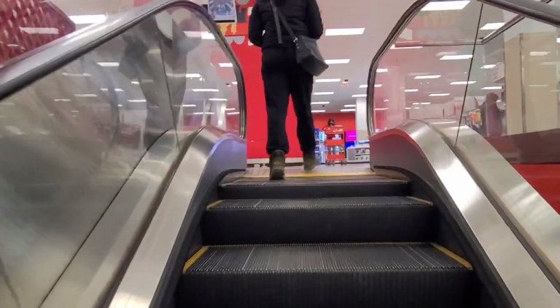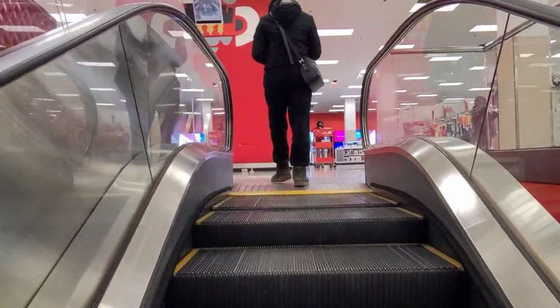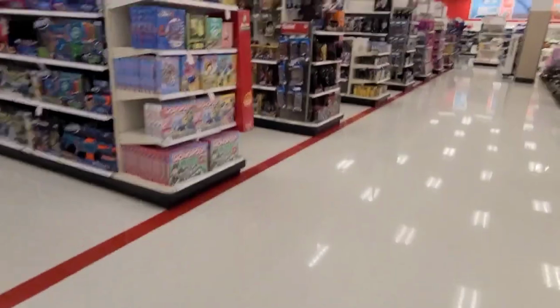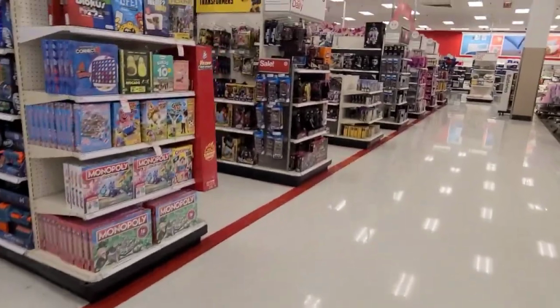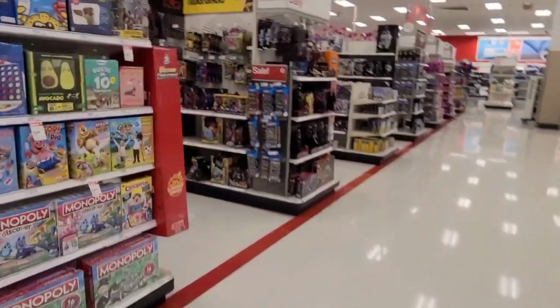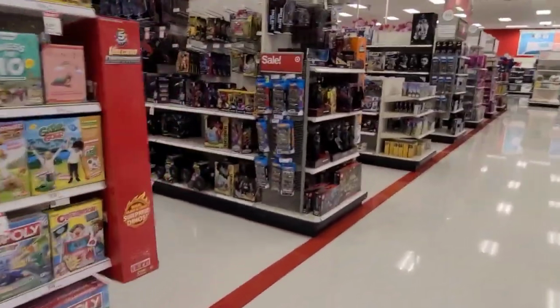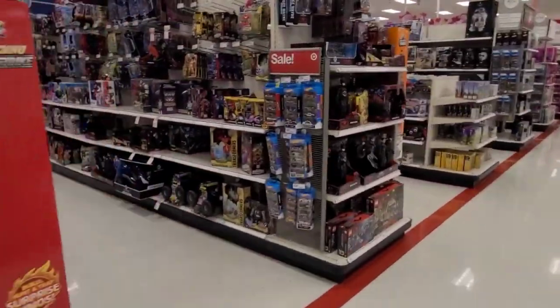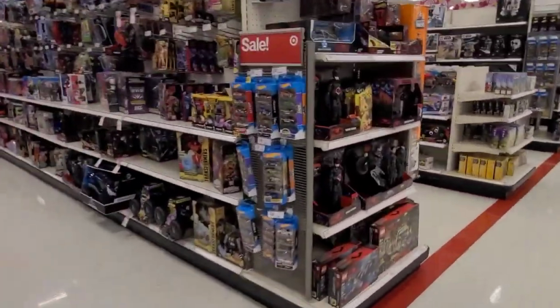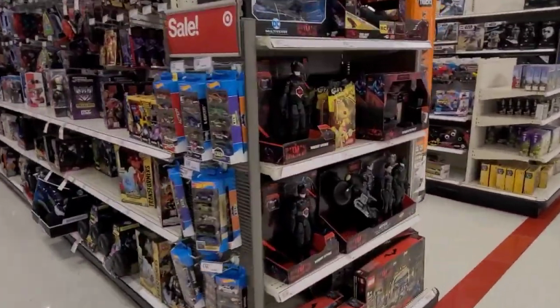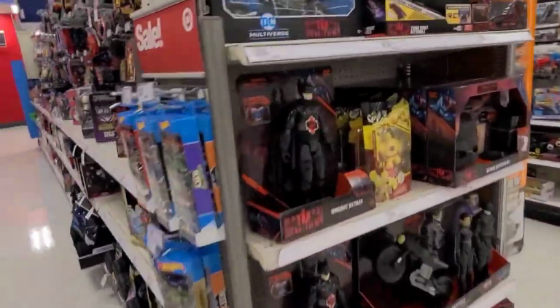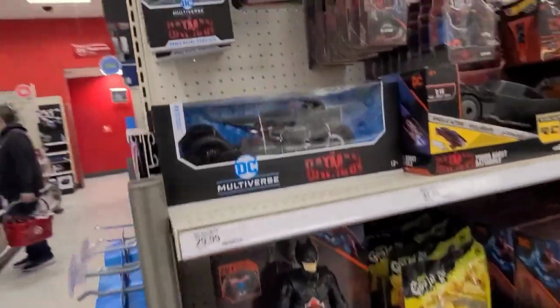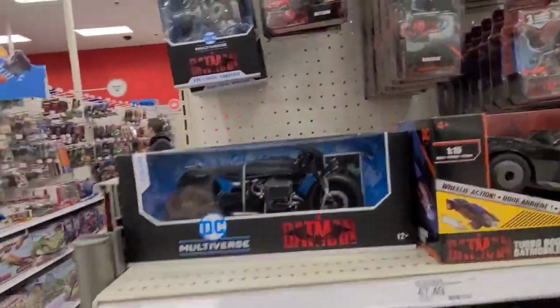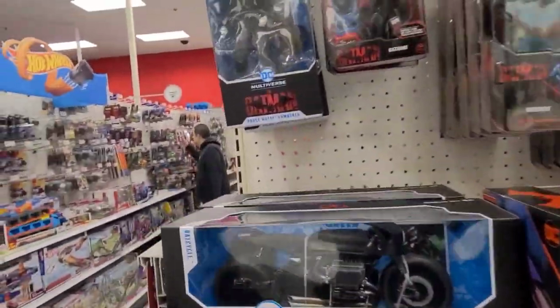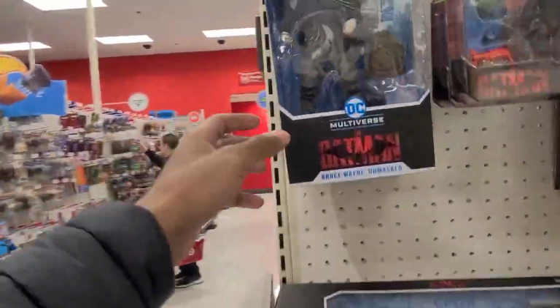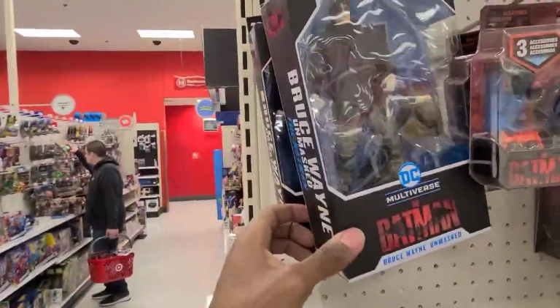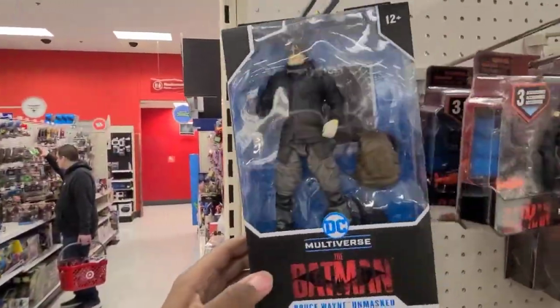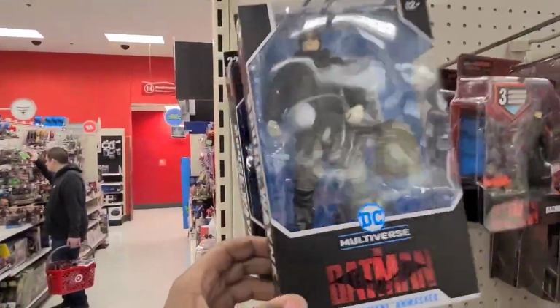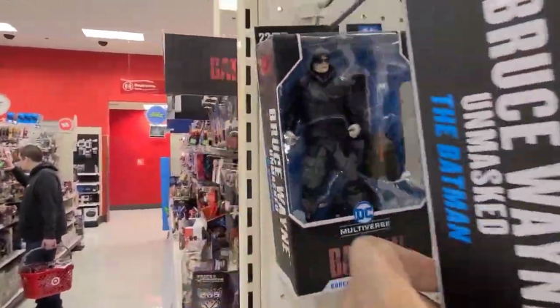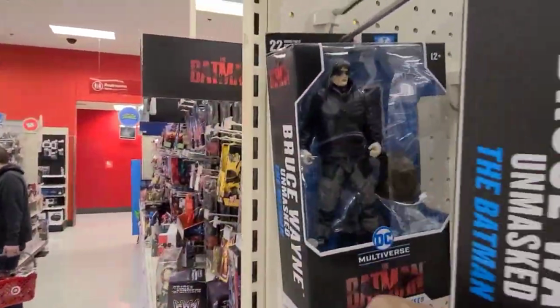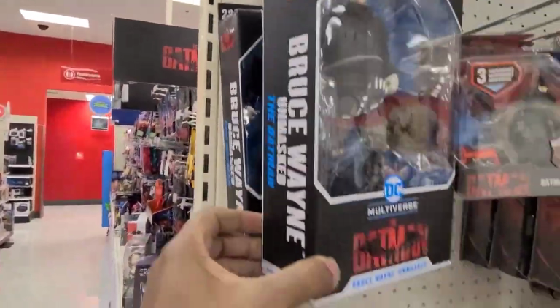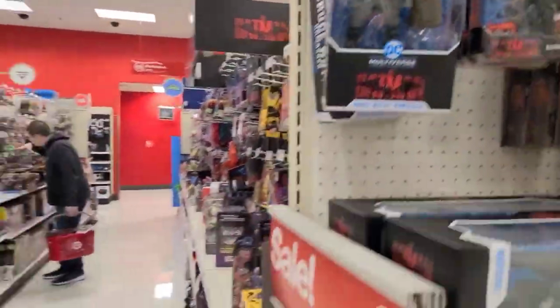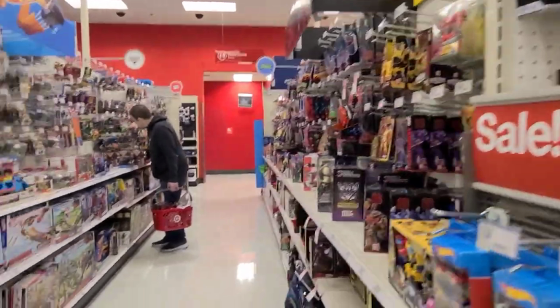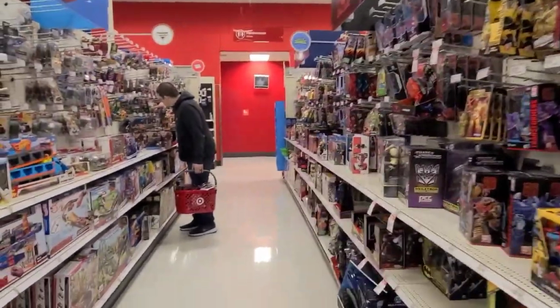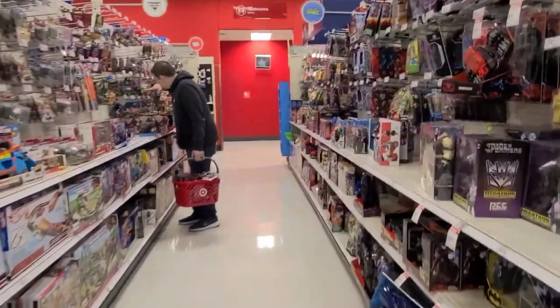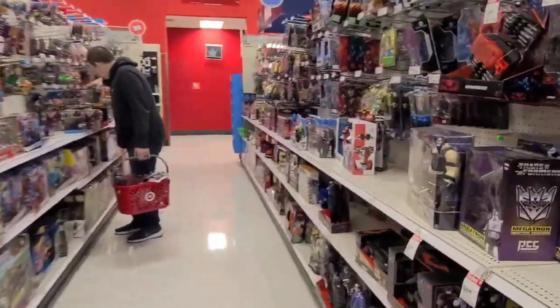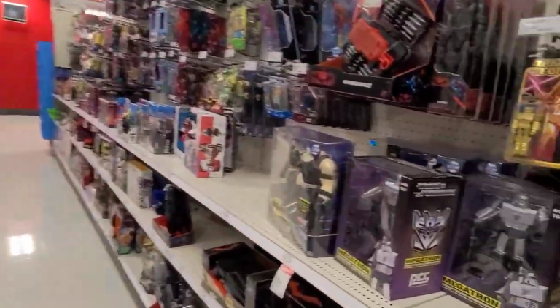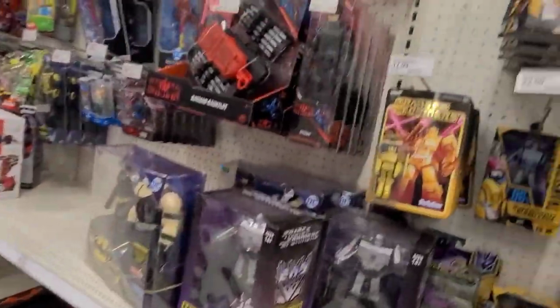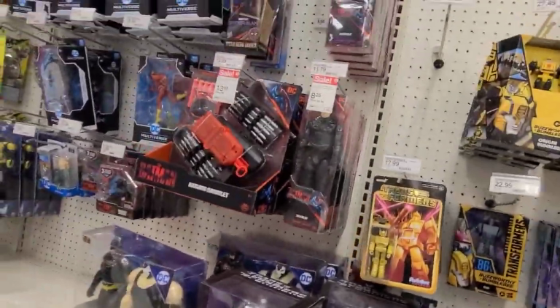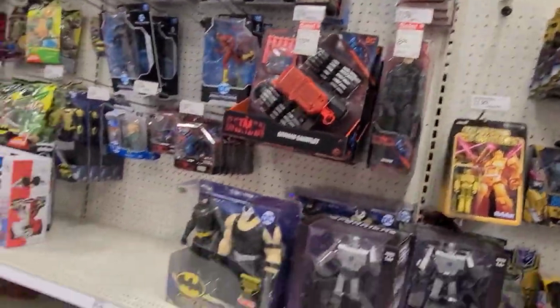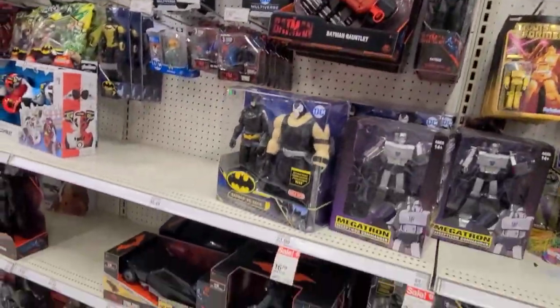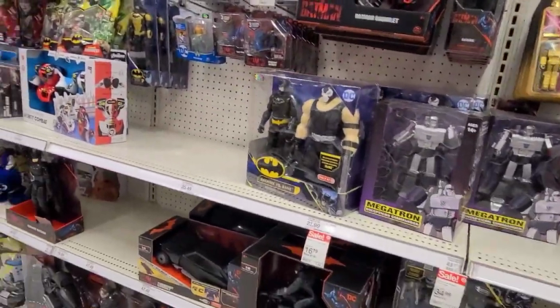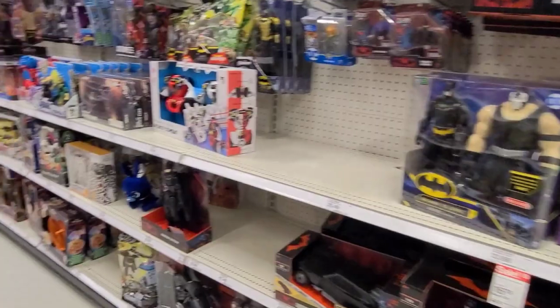What's going on everybody, another day another hunt. We are at my local Target, first stop of the day, checking out to see if they've got any decent stuff or new restocks. This Target is usually pretty good — I like it, it's close, so I always go there first.